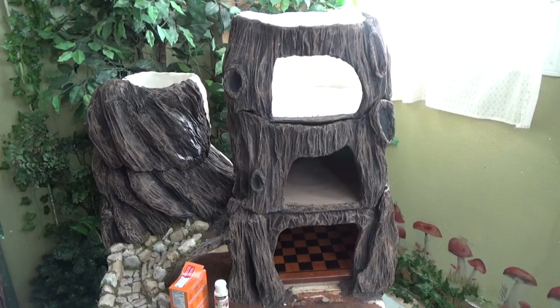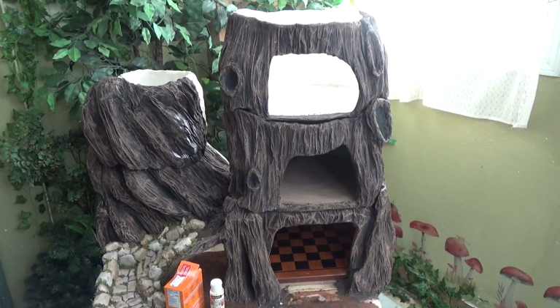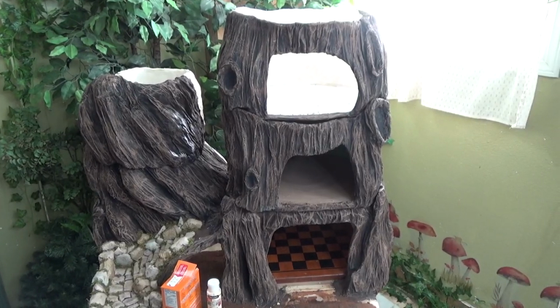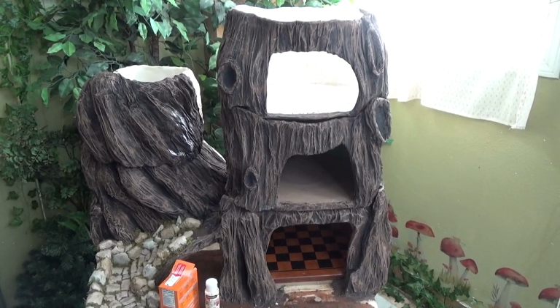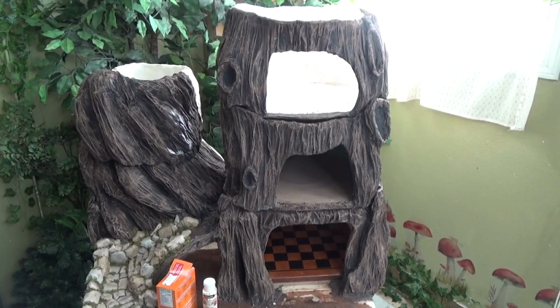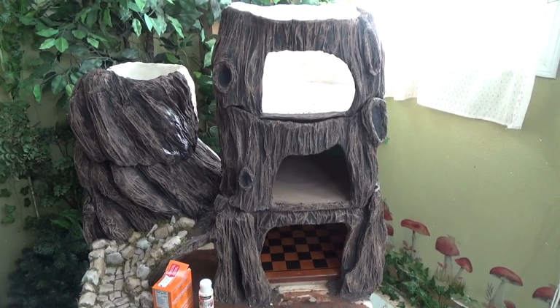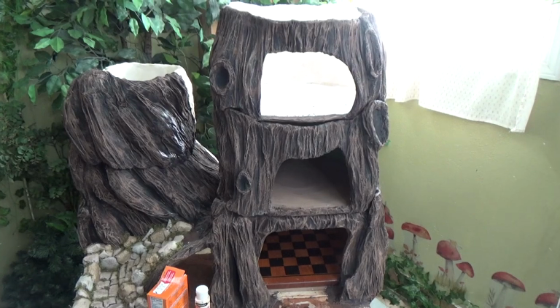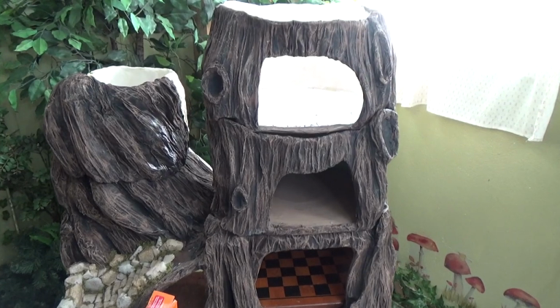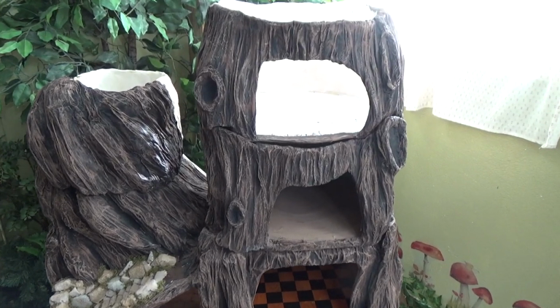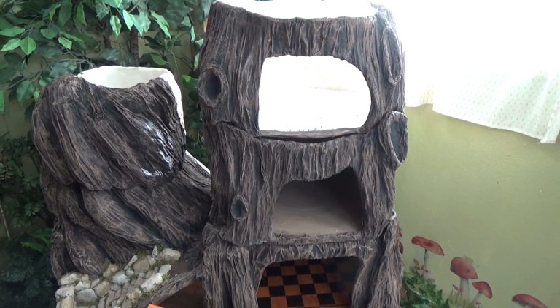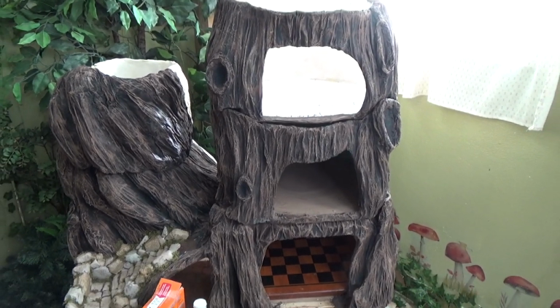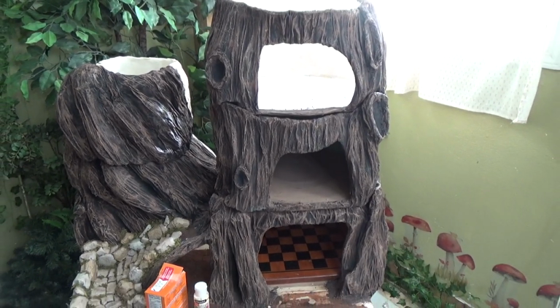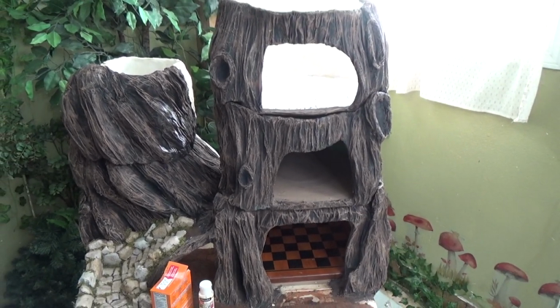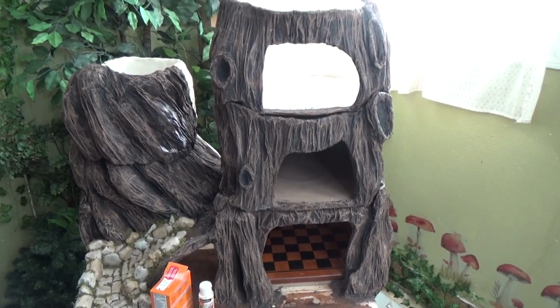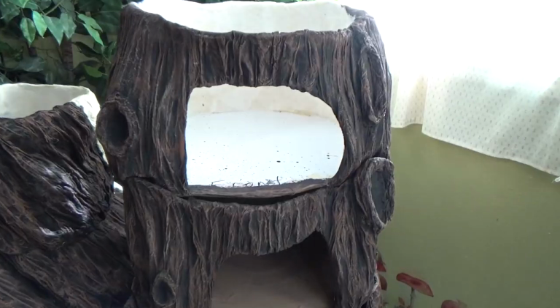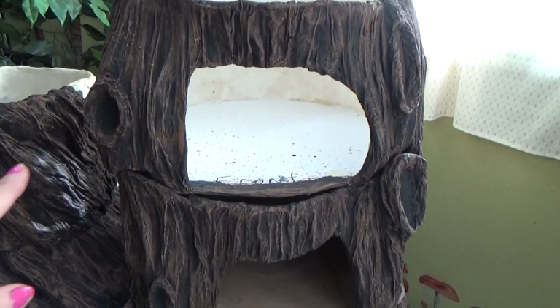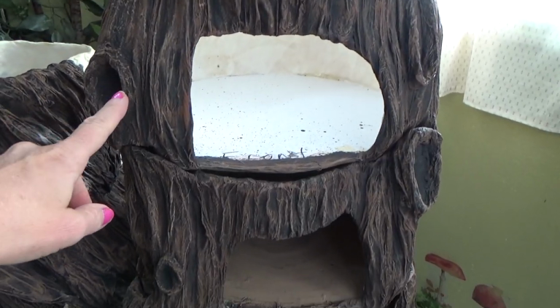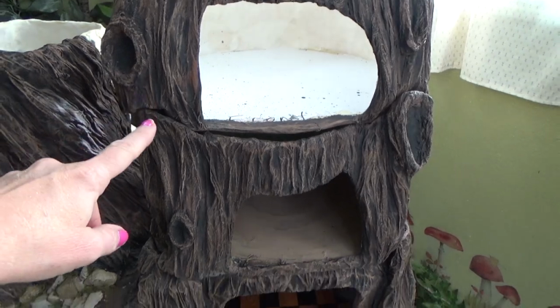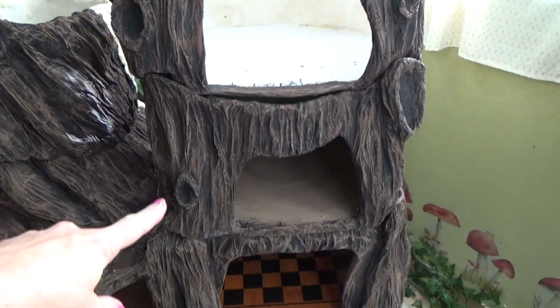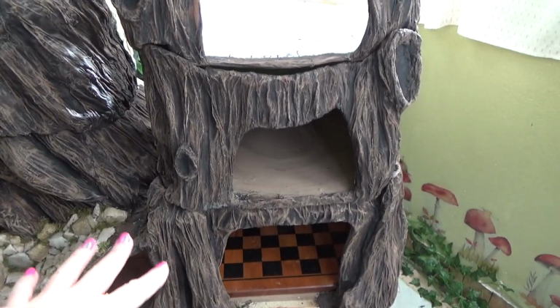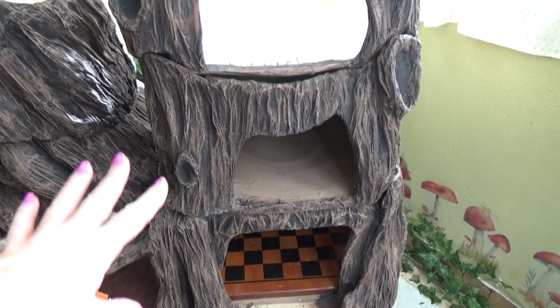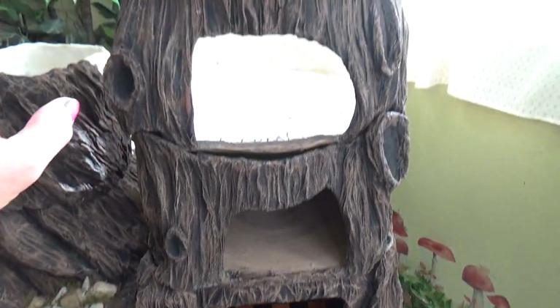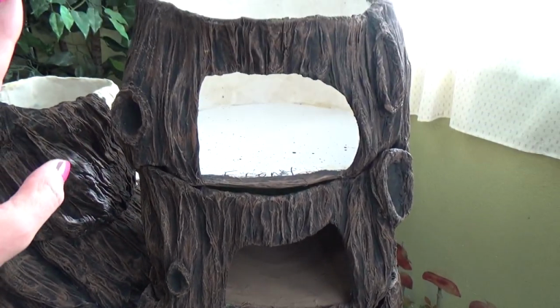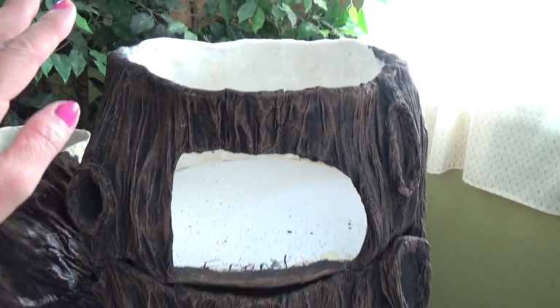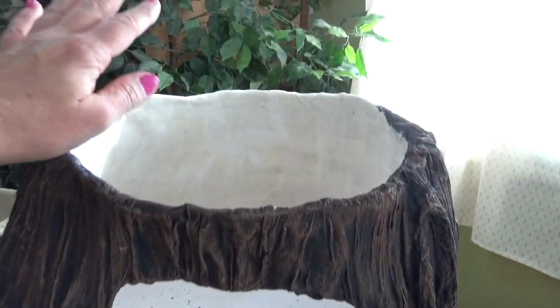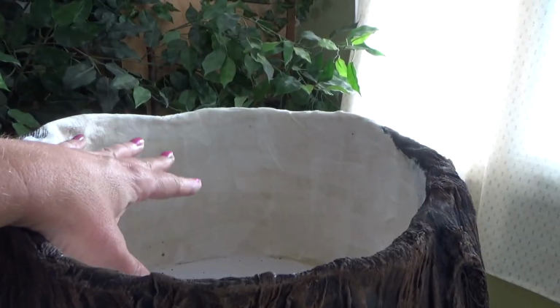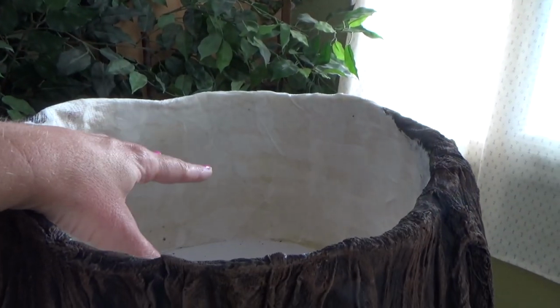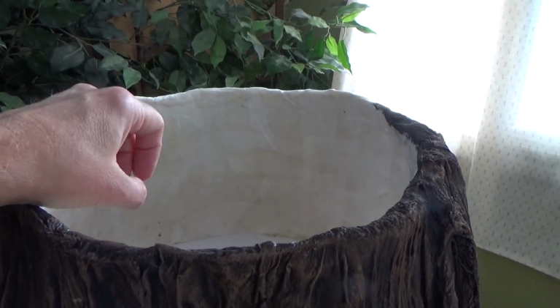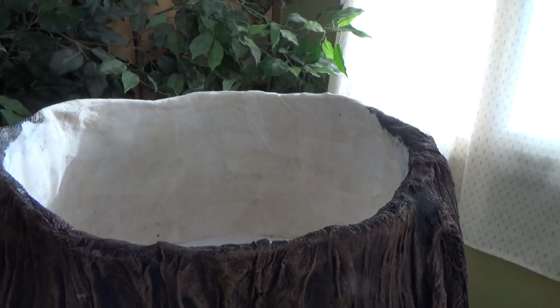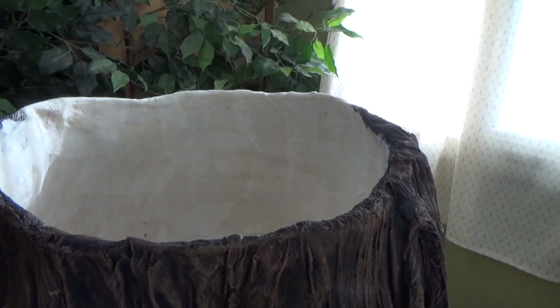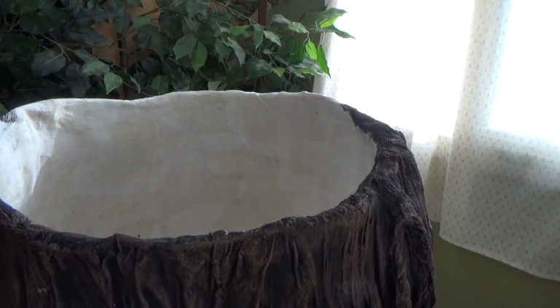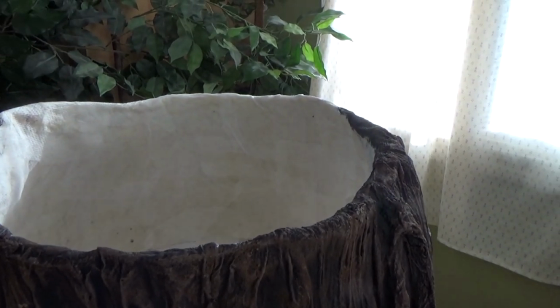Hello my friends, welcome back to my channel where the gnomes live. This is Sharon Oyela and this is part two of our stacking gnome or fairy house. In part one I showed you how I built the structure itself, and in this video I'm going to show you how I'm painting the walls.